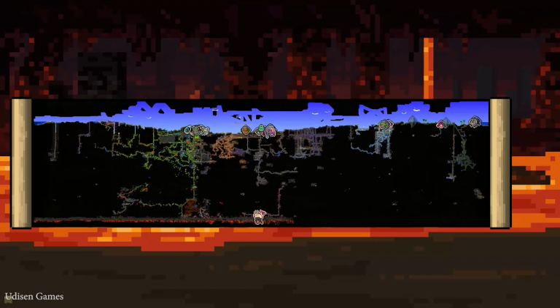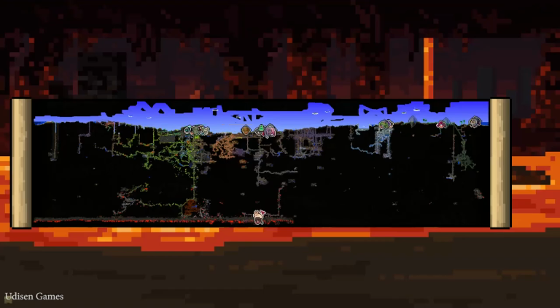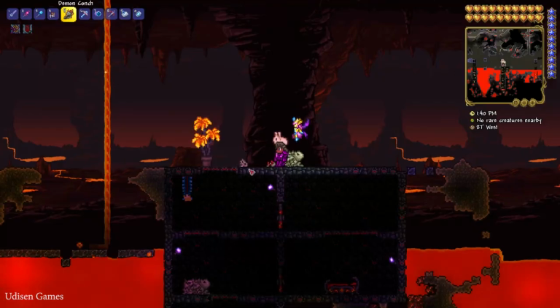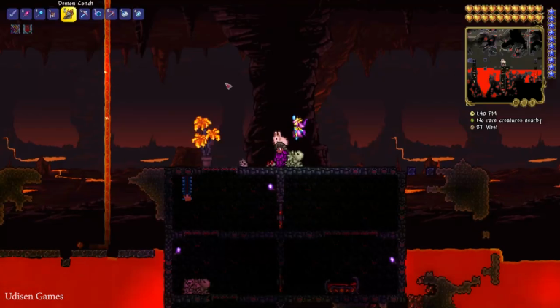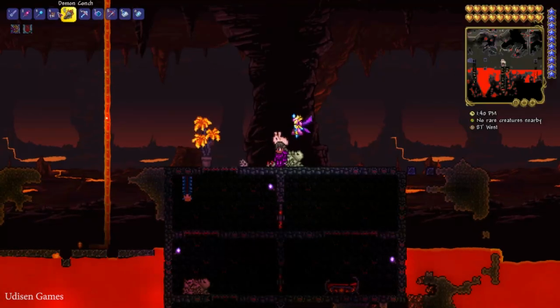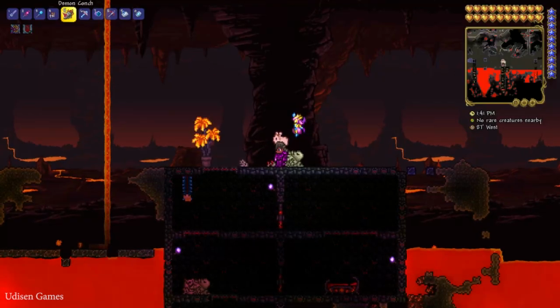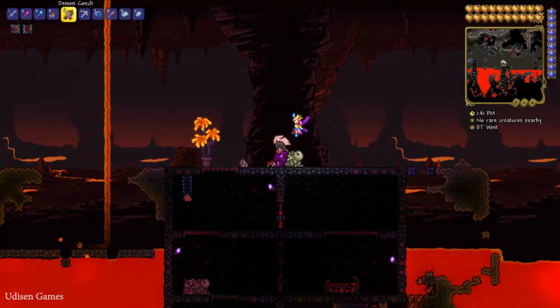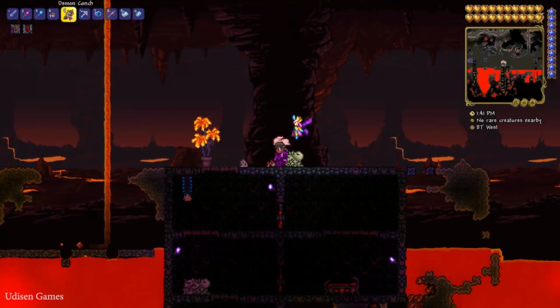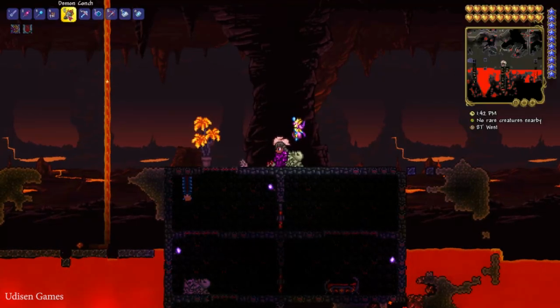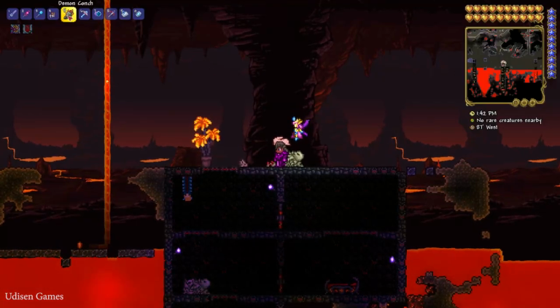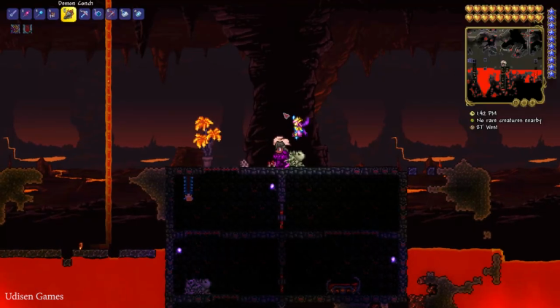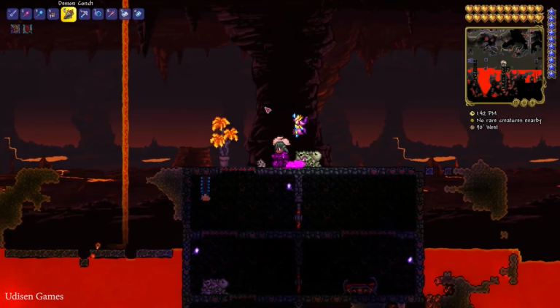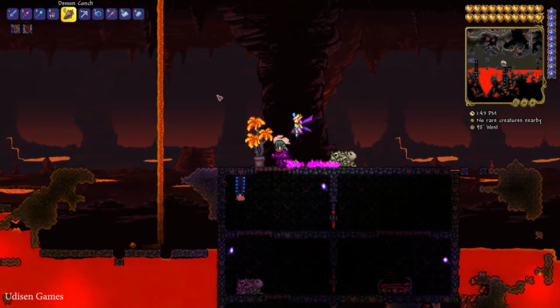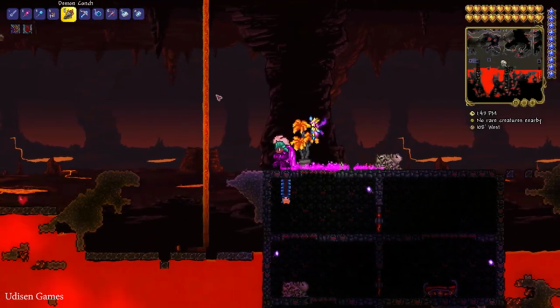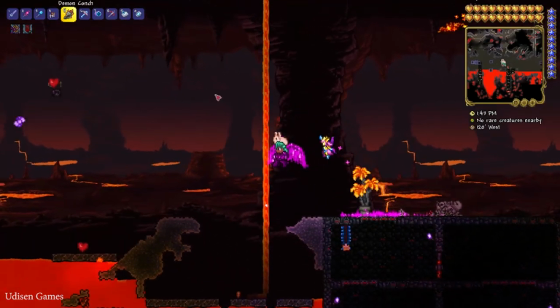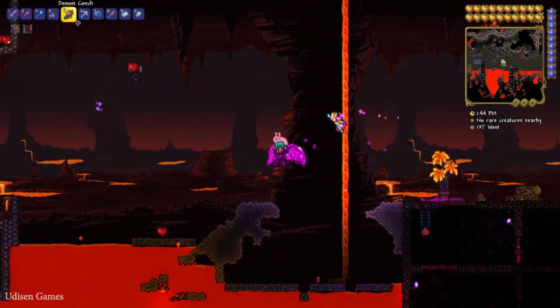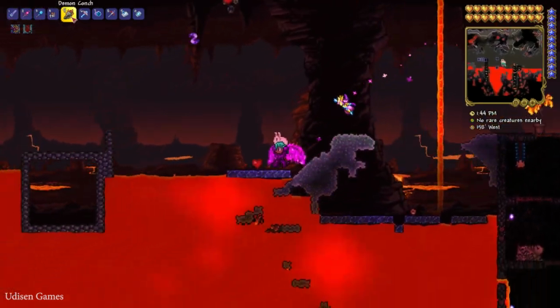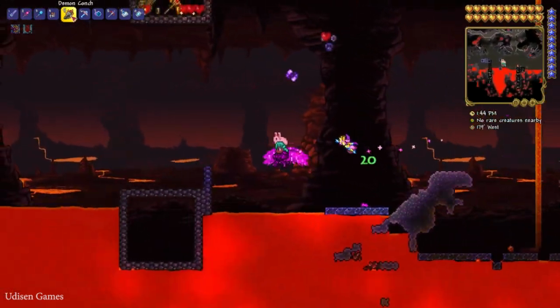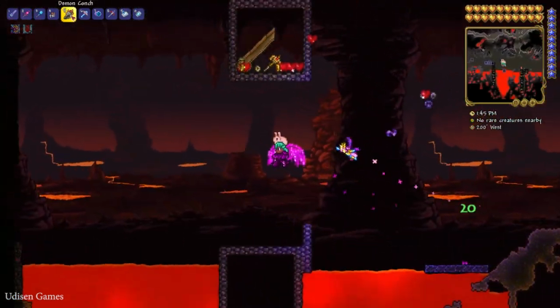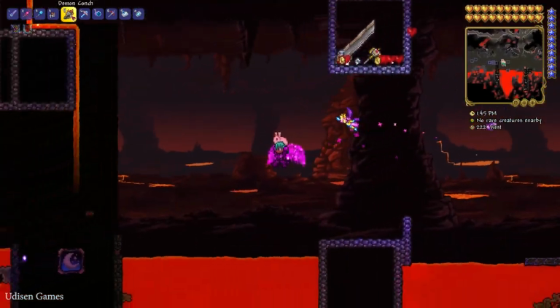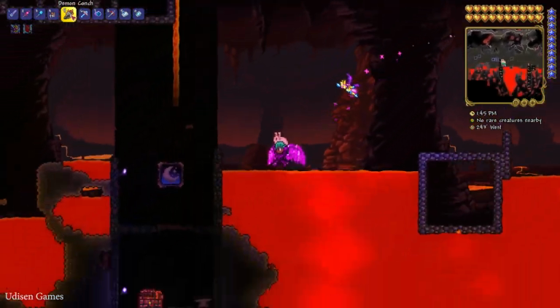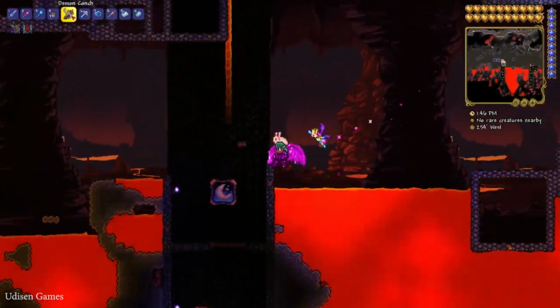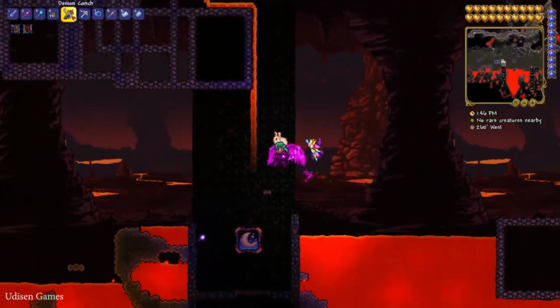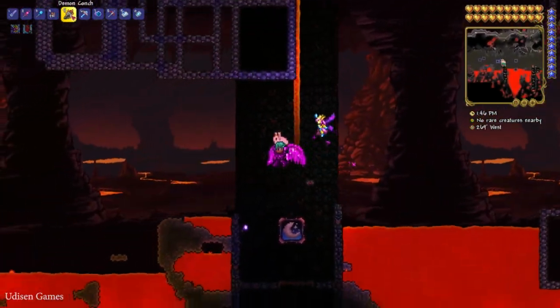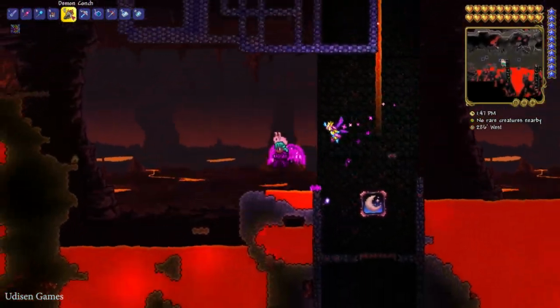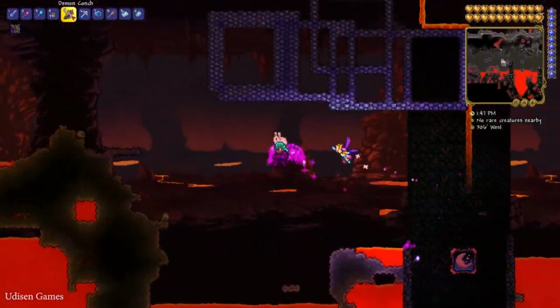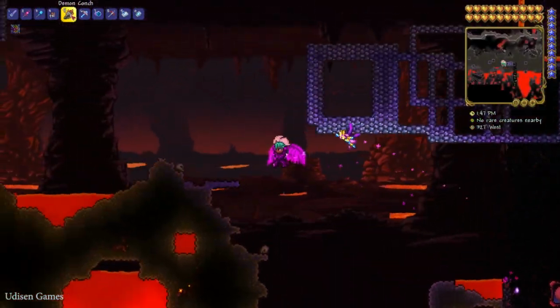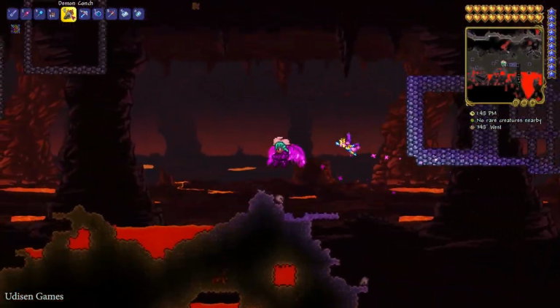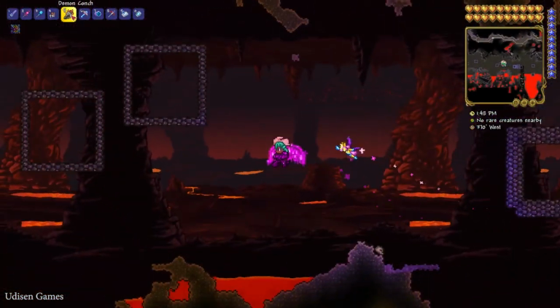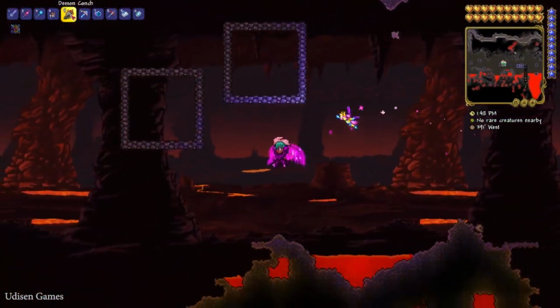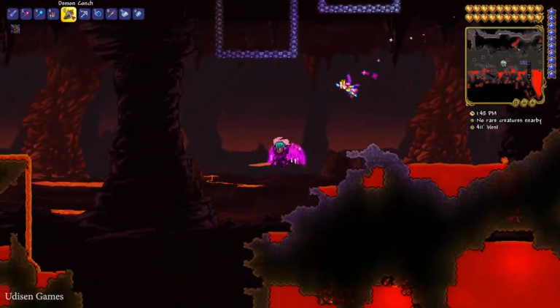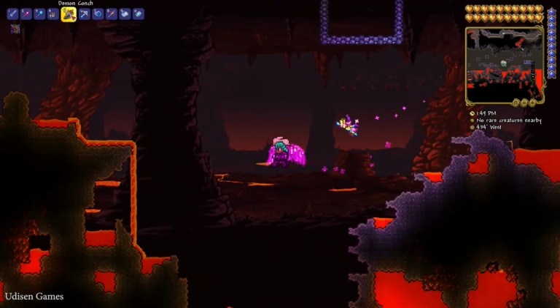You can simply dig down from the surface and reach the space, or simply use the demon coach, which looks like so. It is a special item — press the mouse button and you go to the hell, nether, or something.